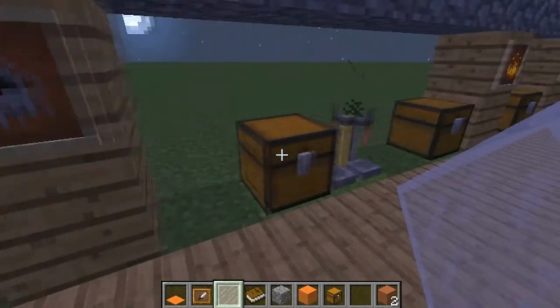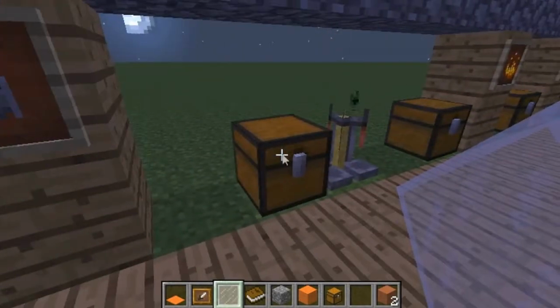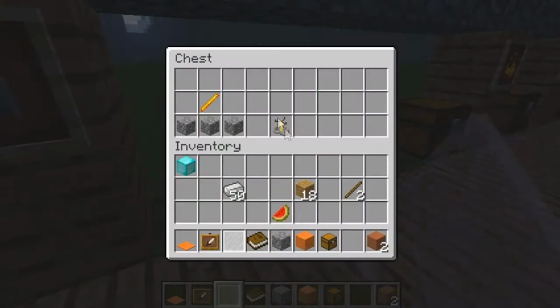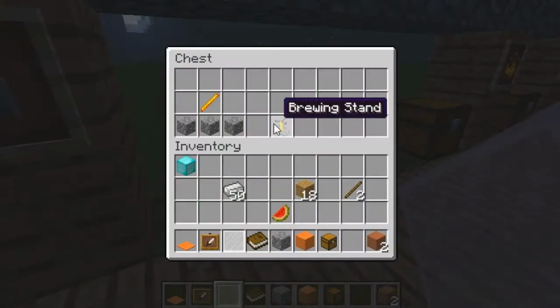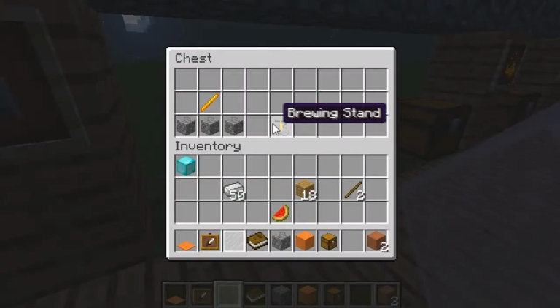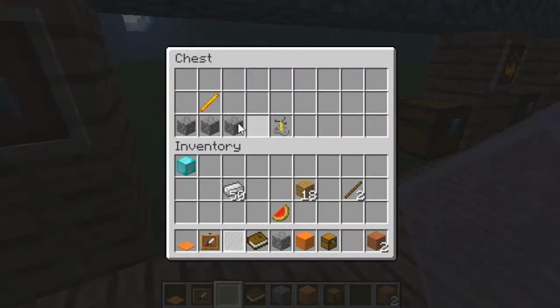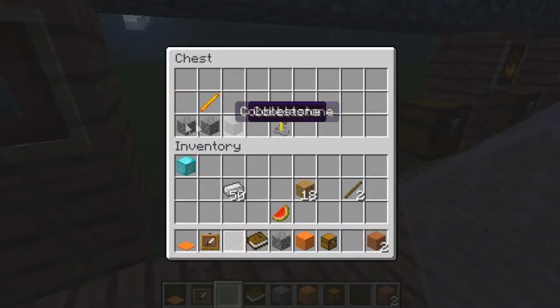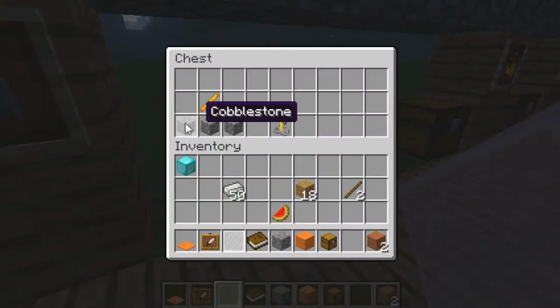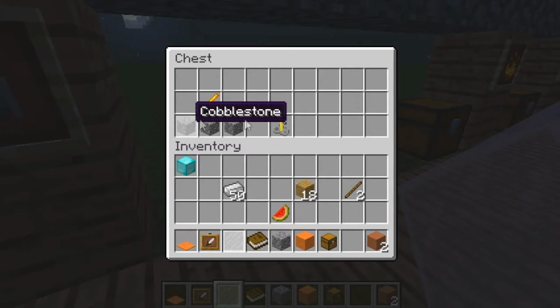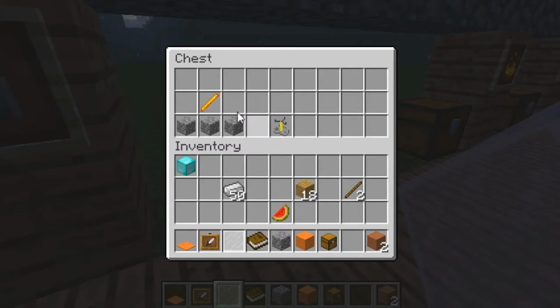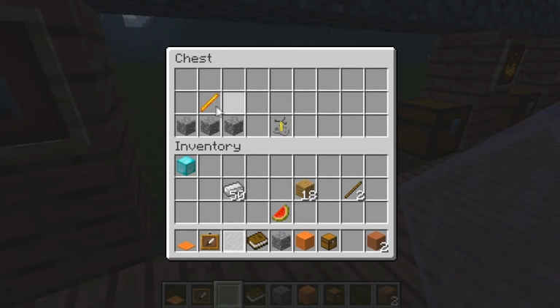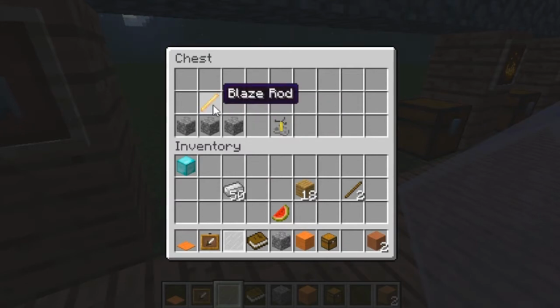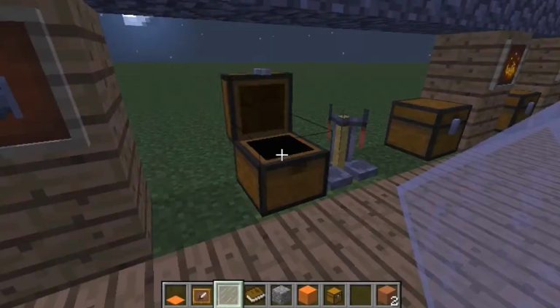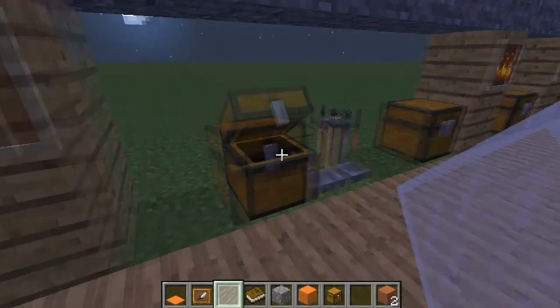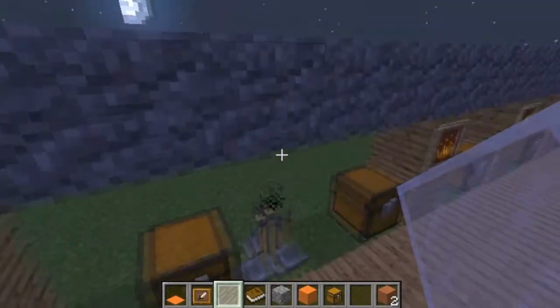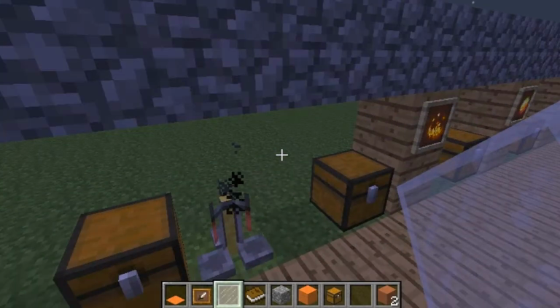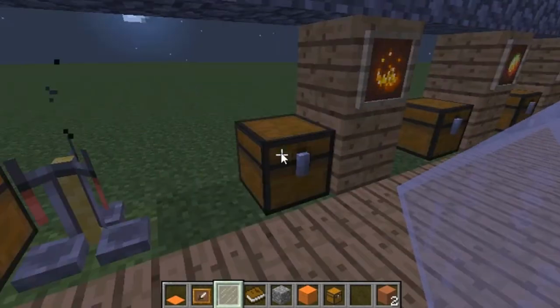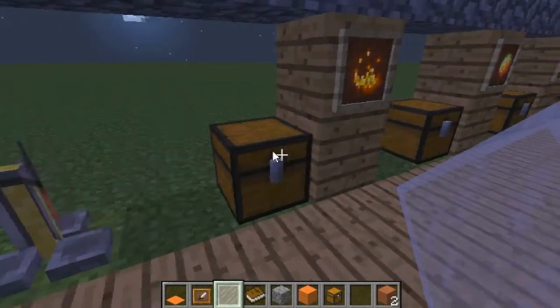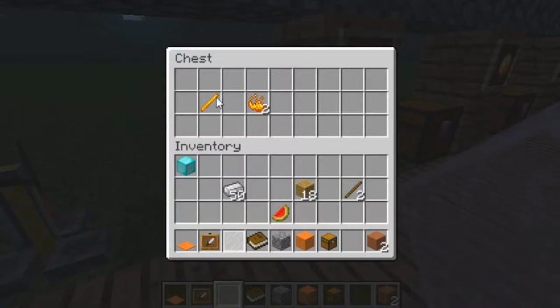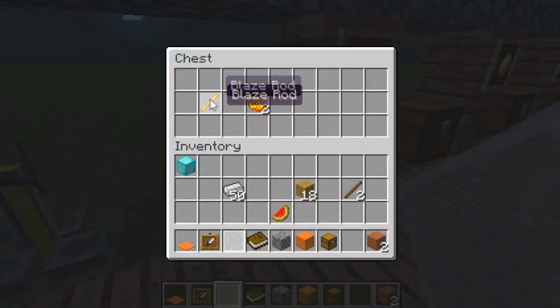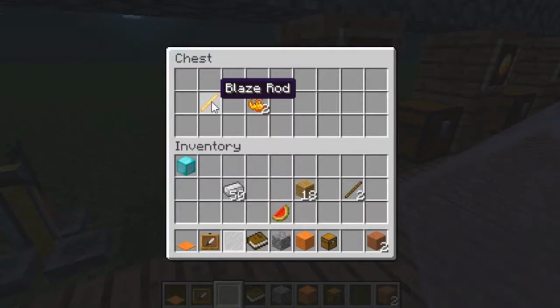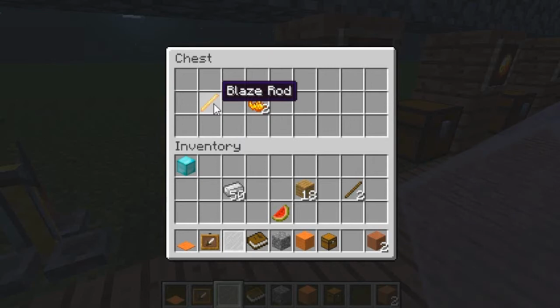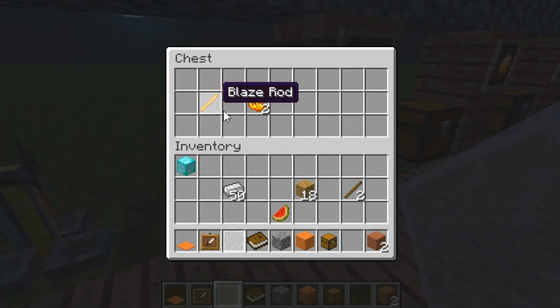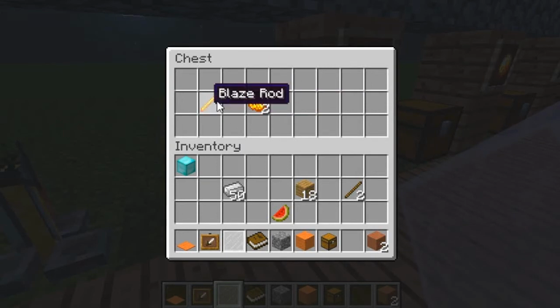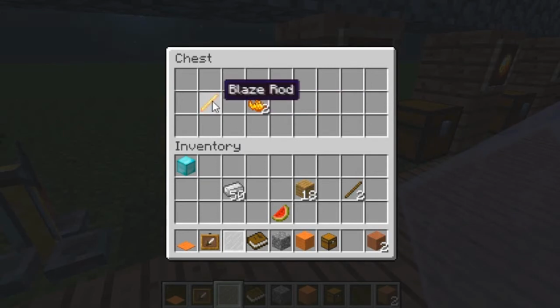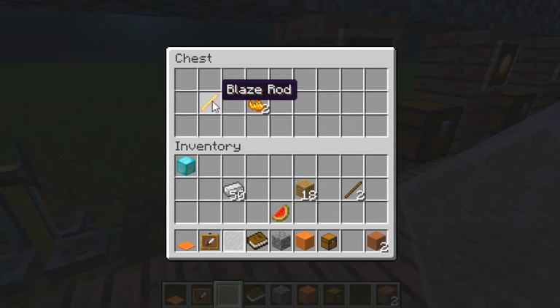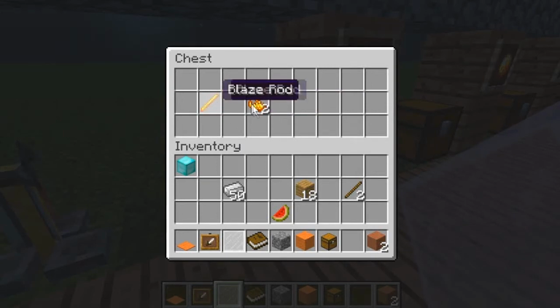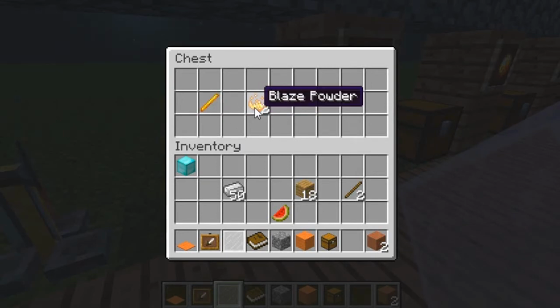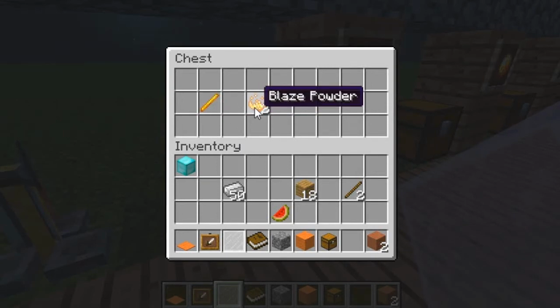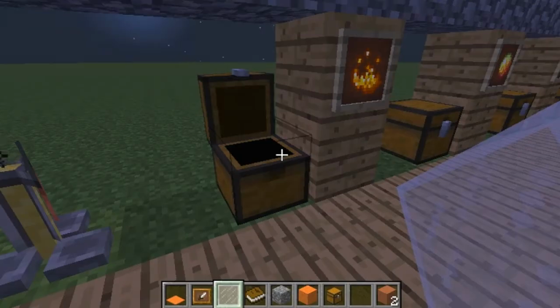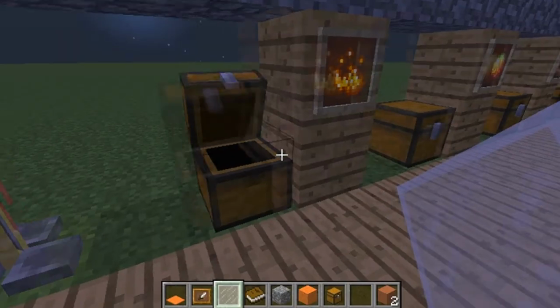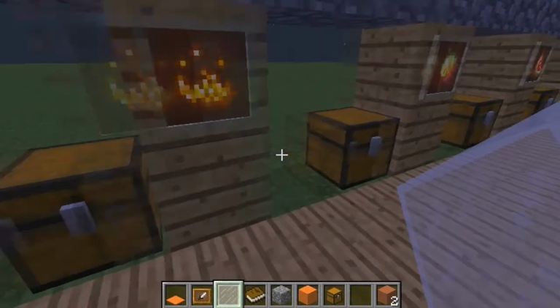Here we've got the actual brewing stand itself, which is 3 obsidian and 1 blaze rod. And blaze powder is just a blaze rod, and then you get 2 bits of powder like that.